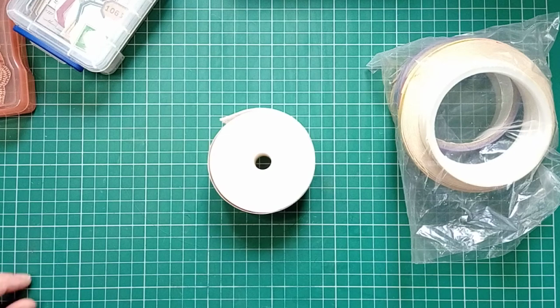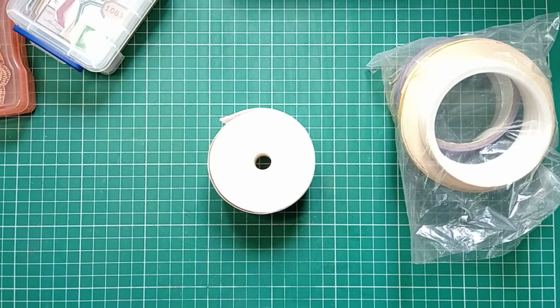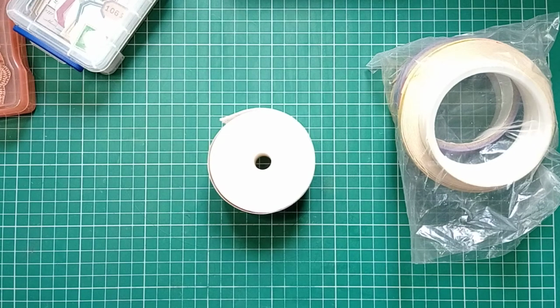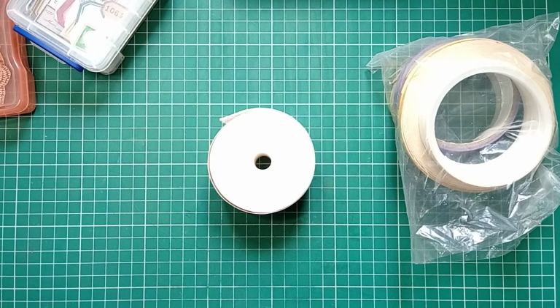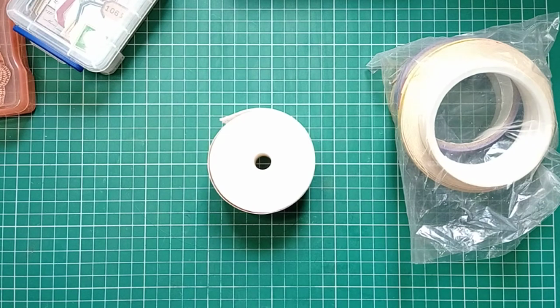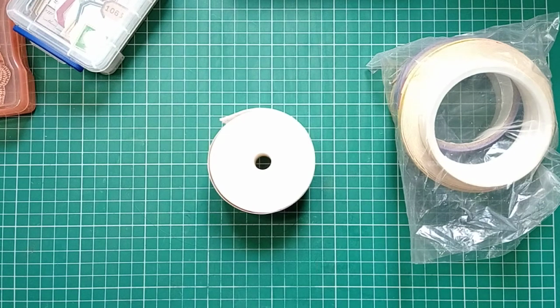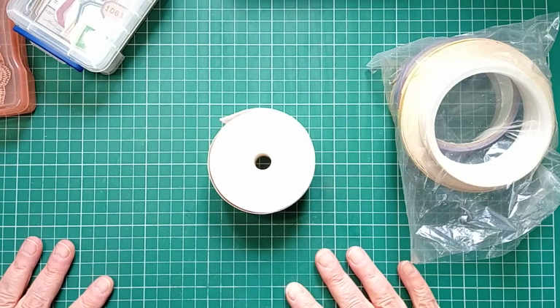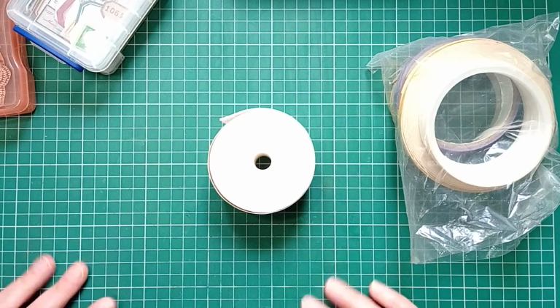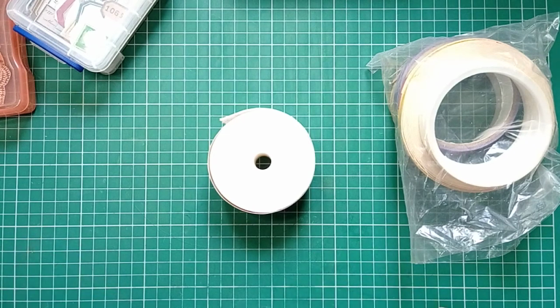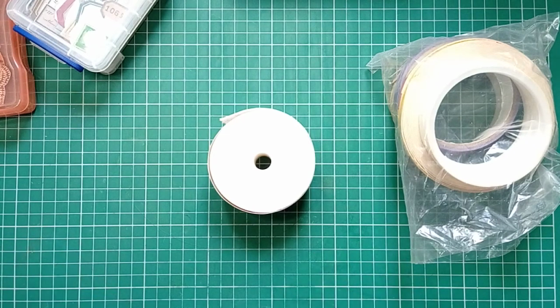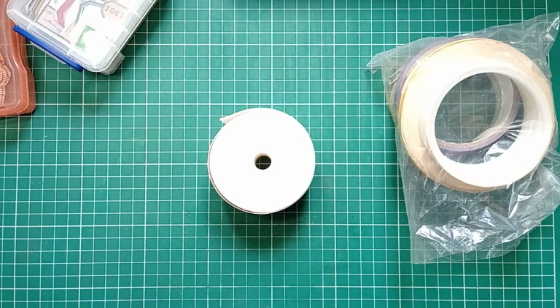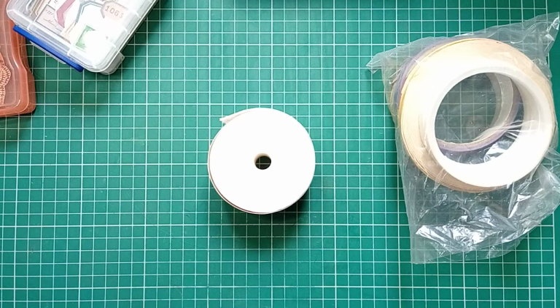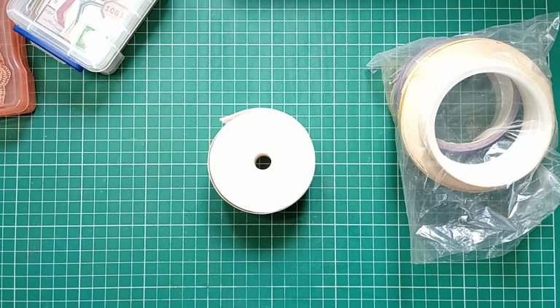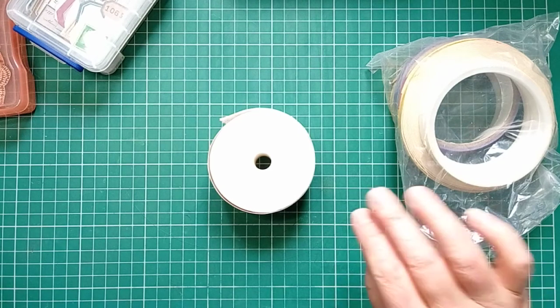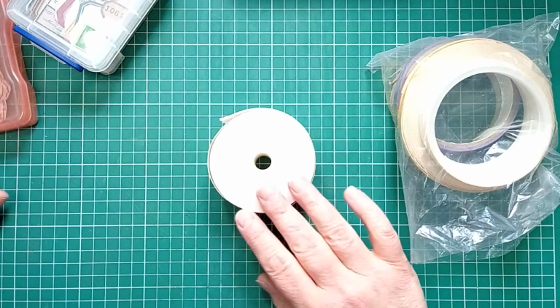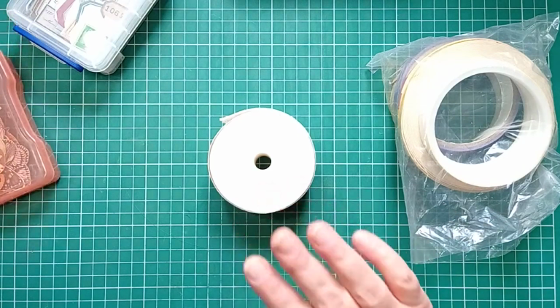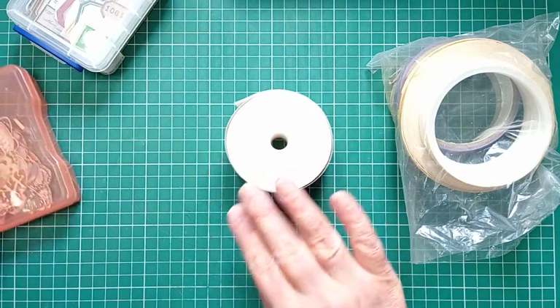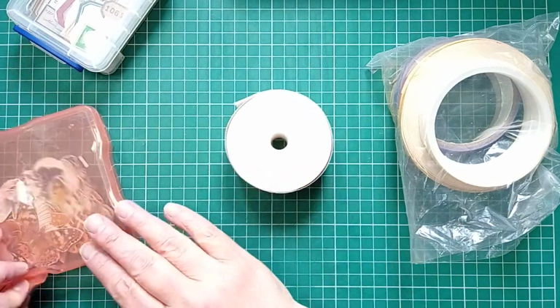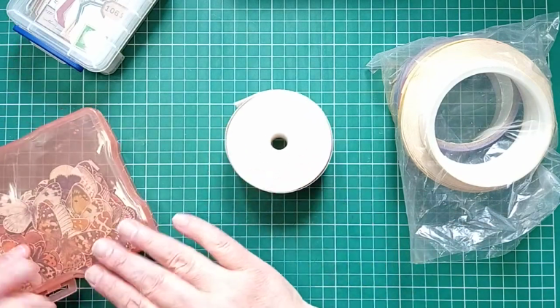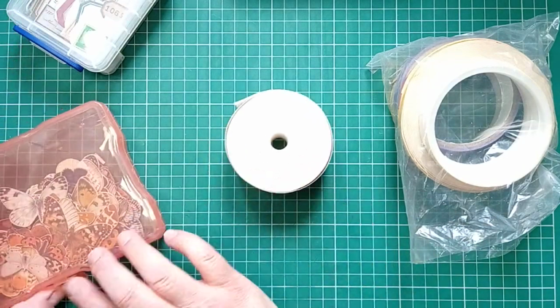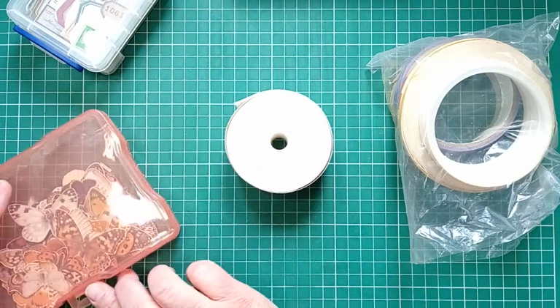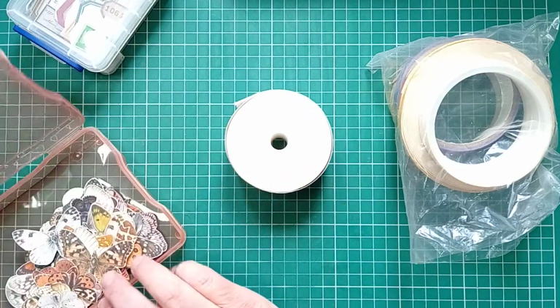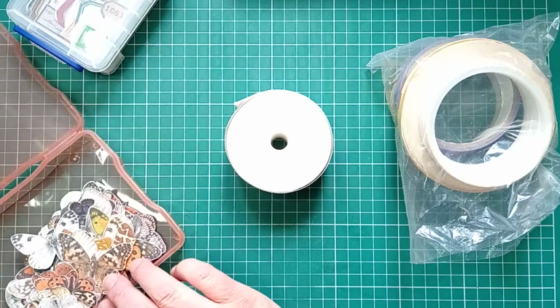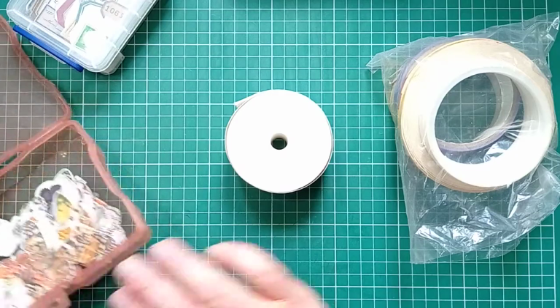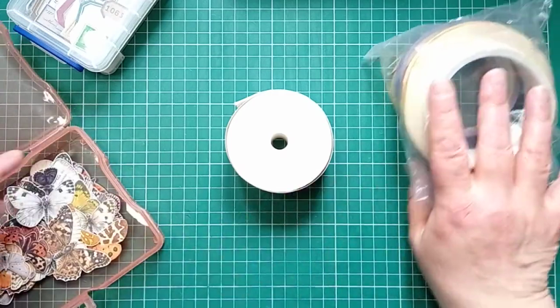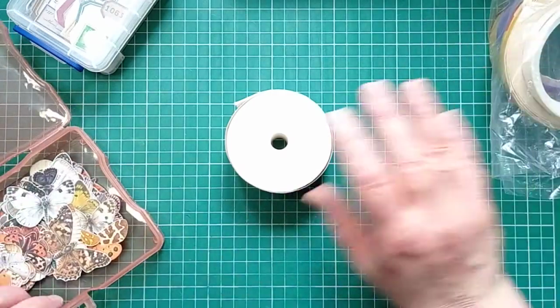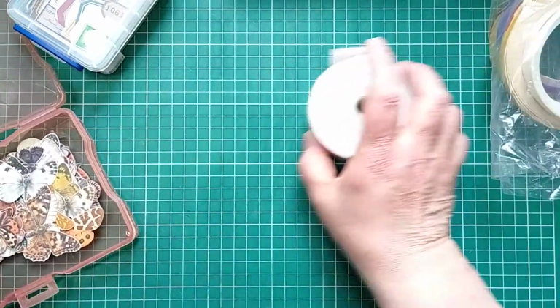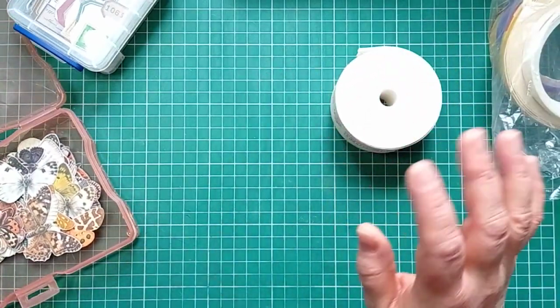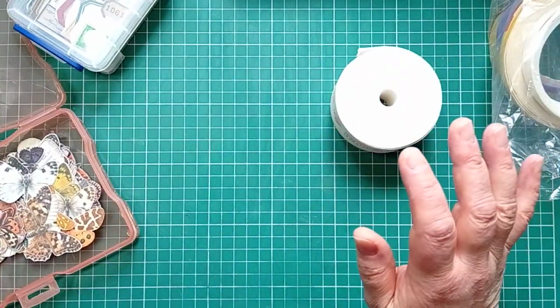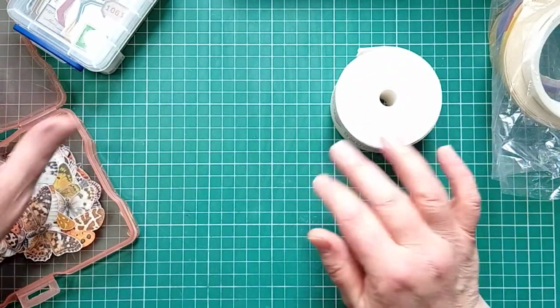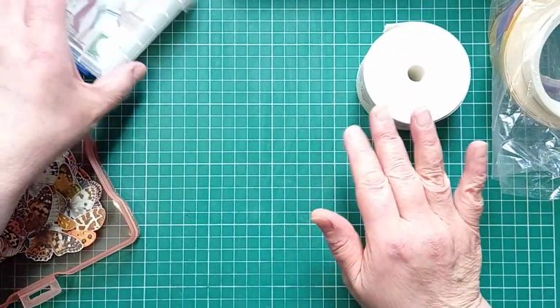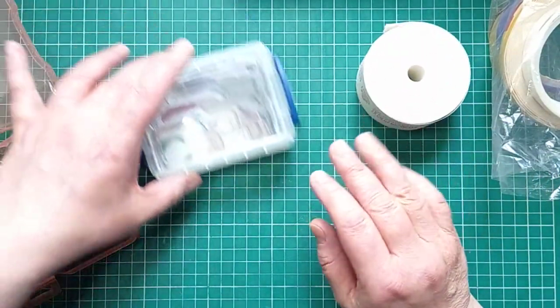Hello everyone, it's Julie from Camellia Cross Designs and welcome back to my channel. I'm here today with another butterfly themed project. I seem stuck on butterflies, but maybe there's a big butterfly project coming up - you never know.